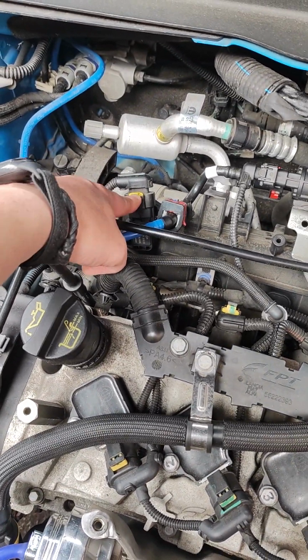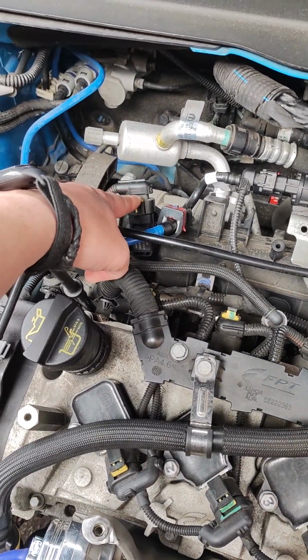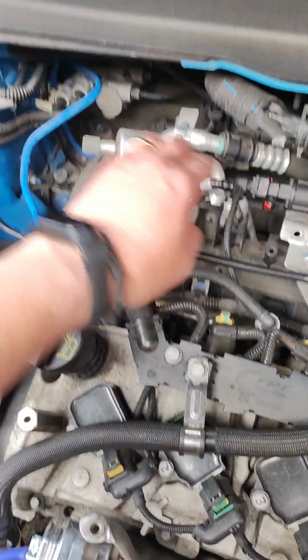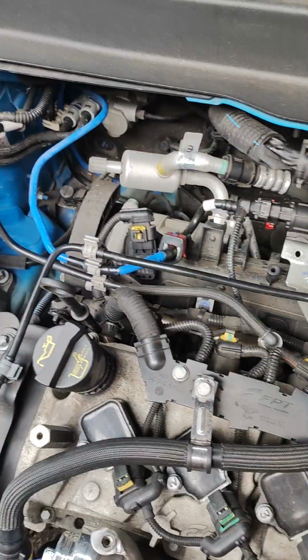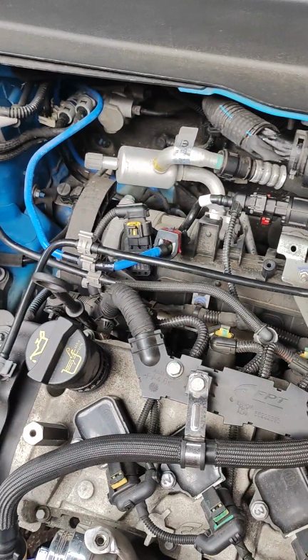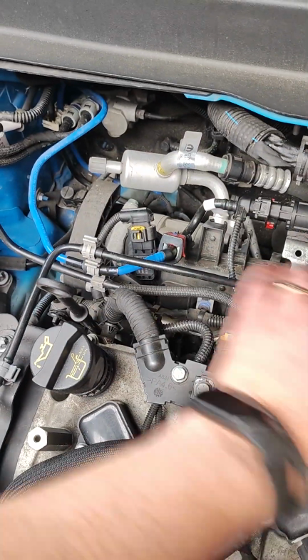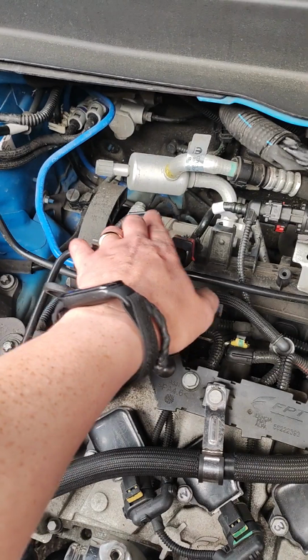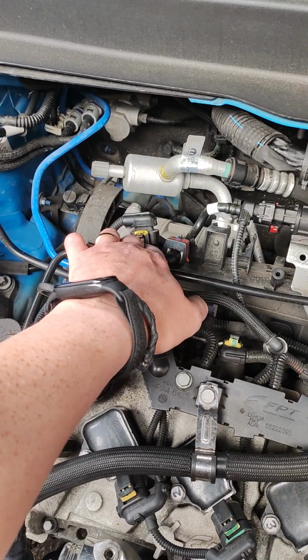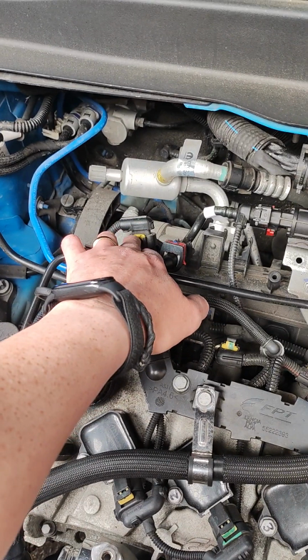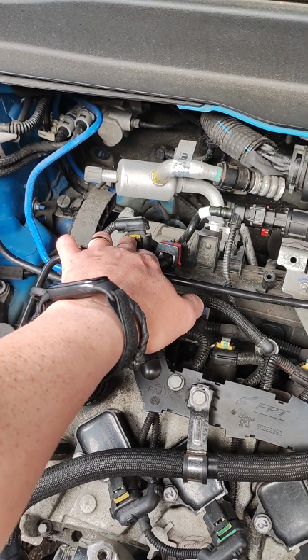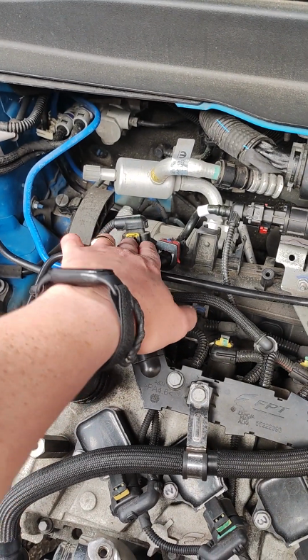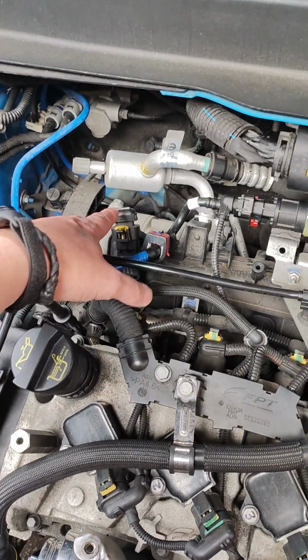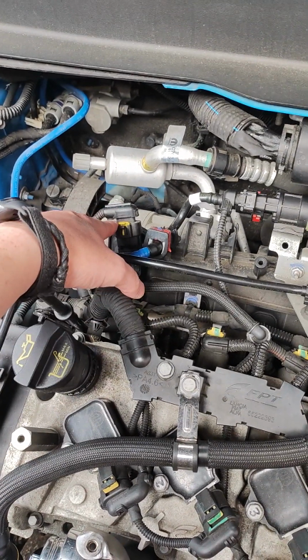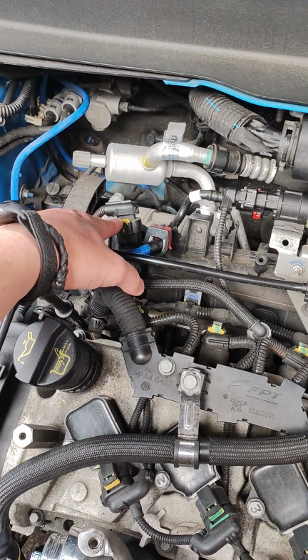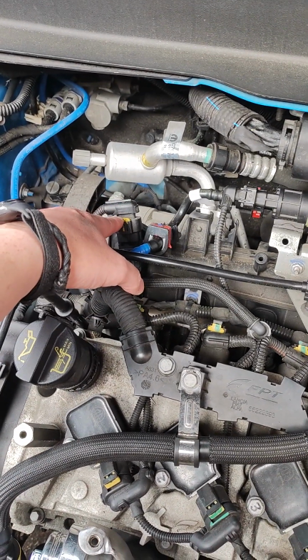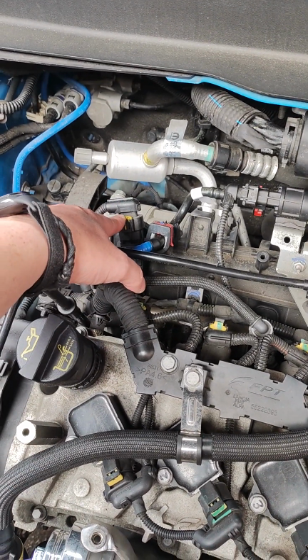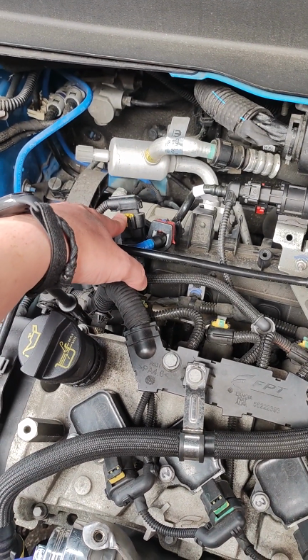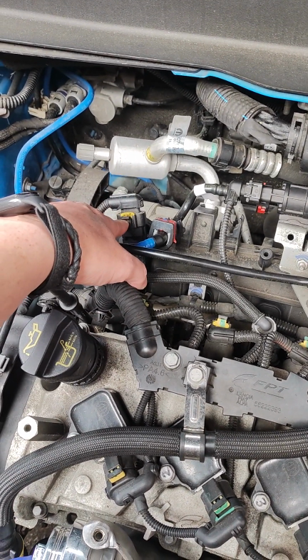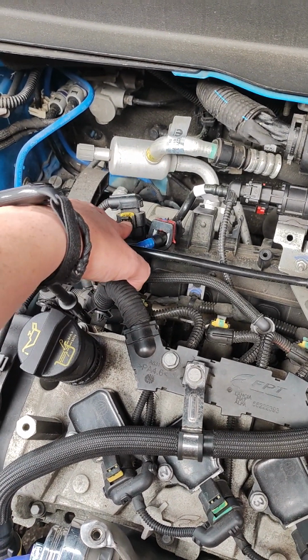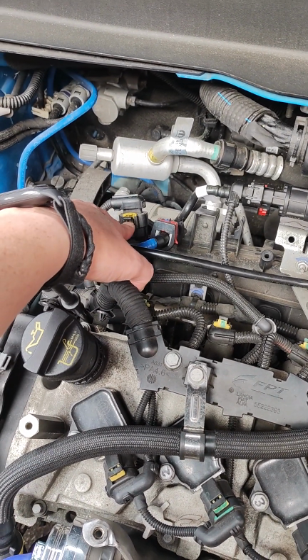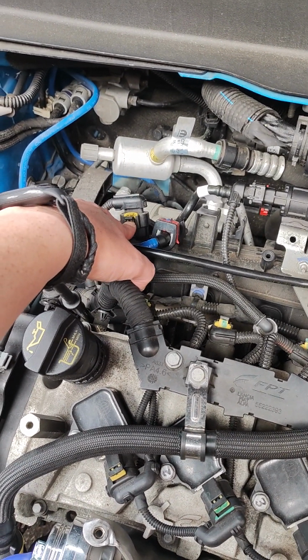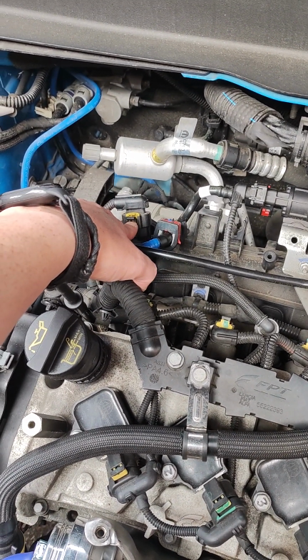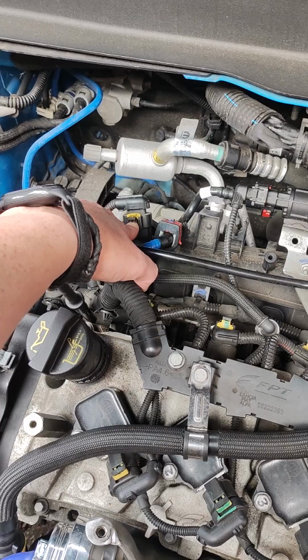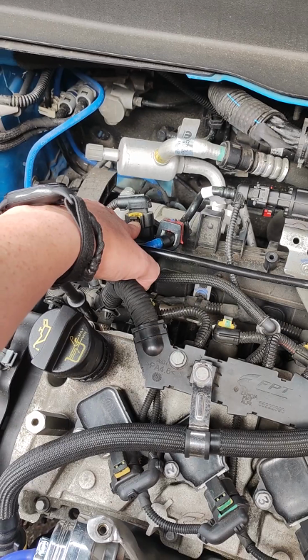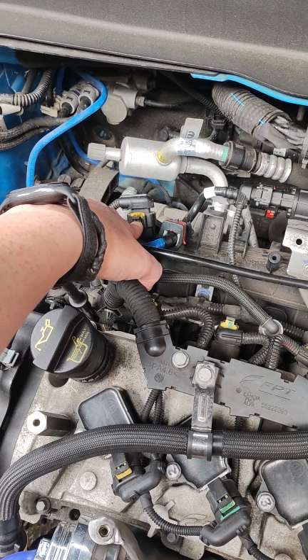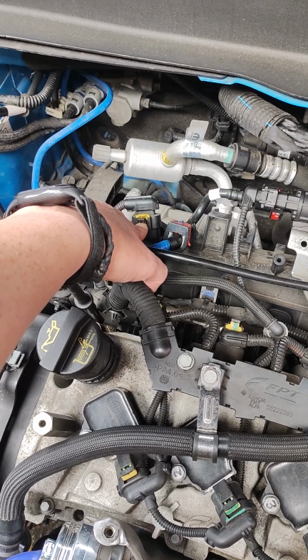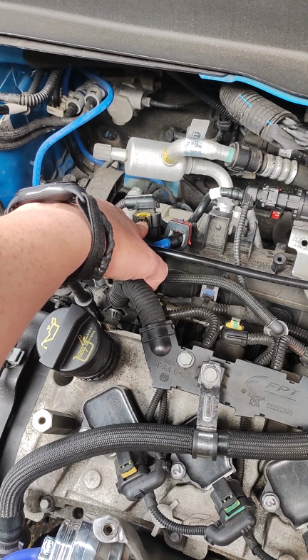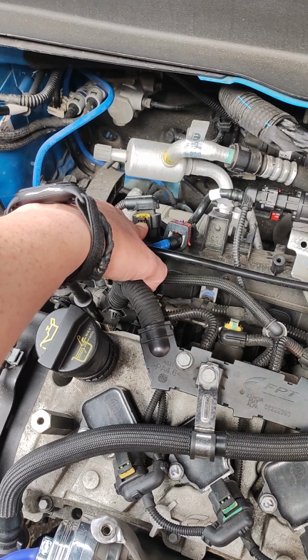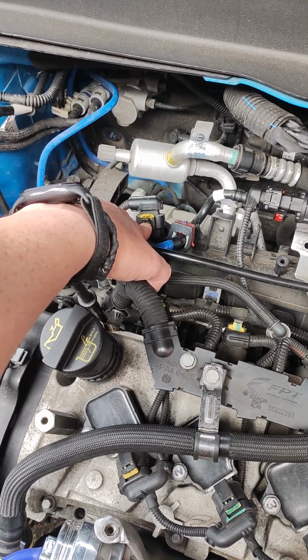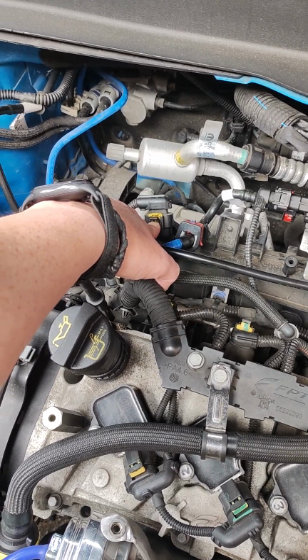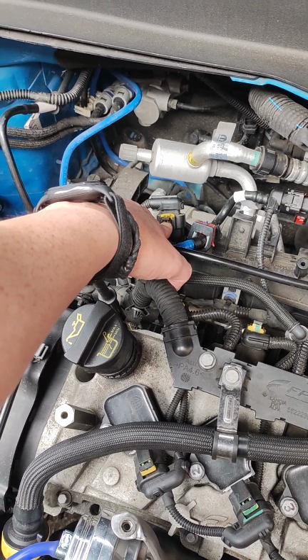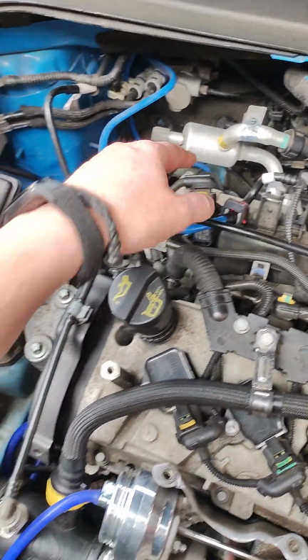So you've got one MAP sensor here, there's another one here in the manifold itself. This one is after the throttle body — it's a combined MAP and temperature sensor for the intake air temperature.